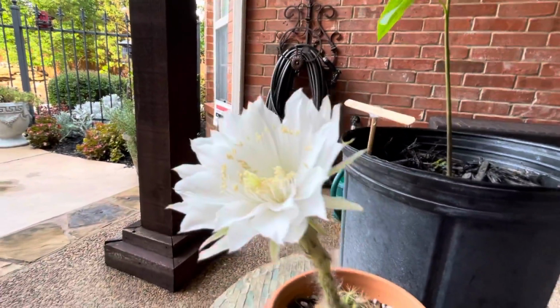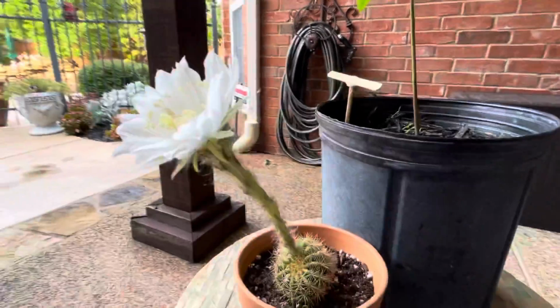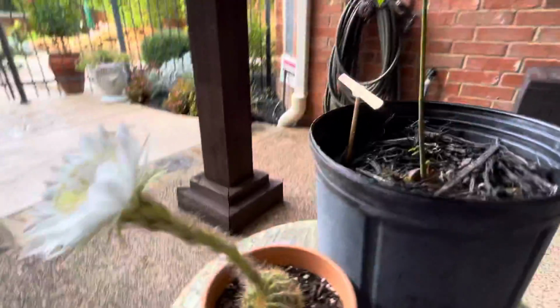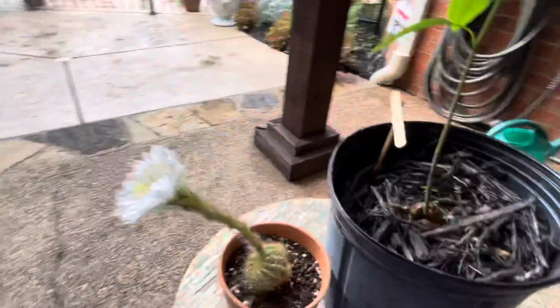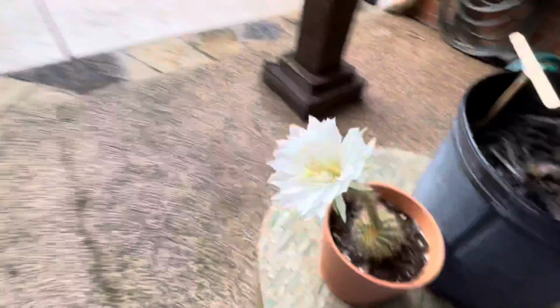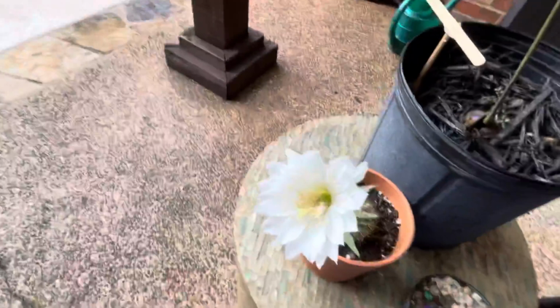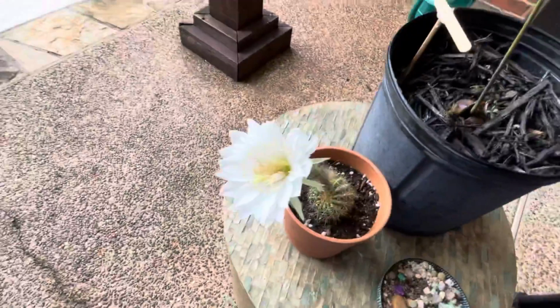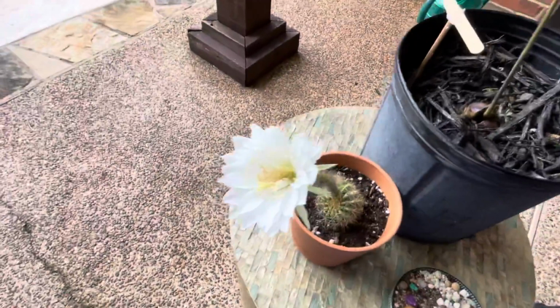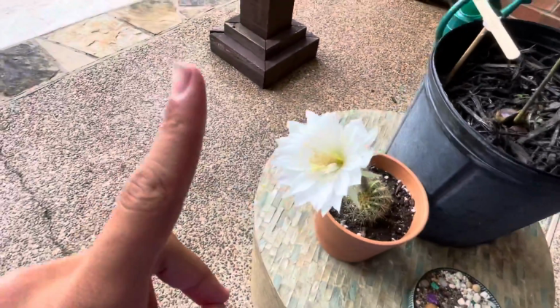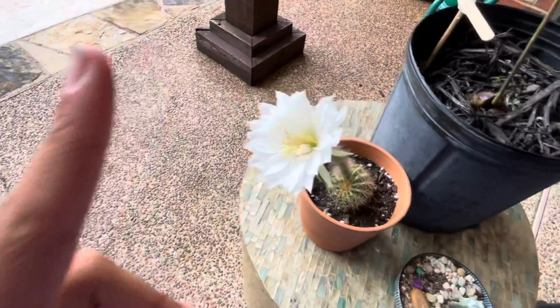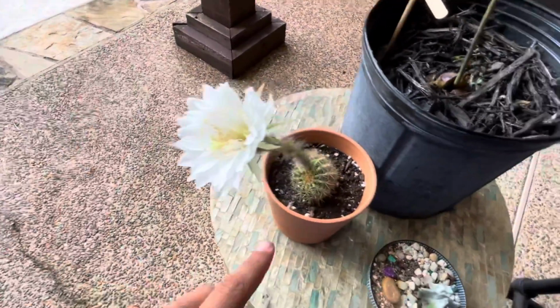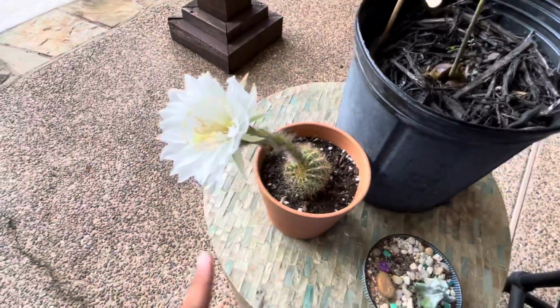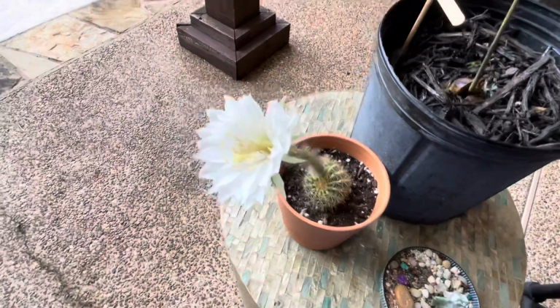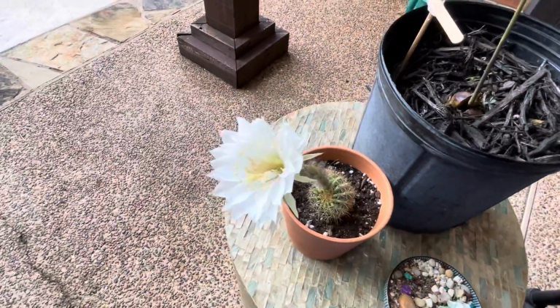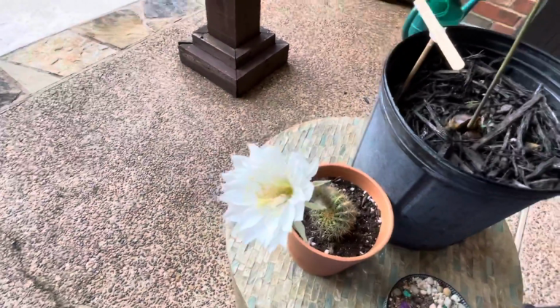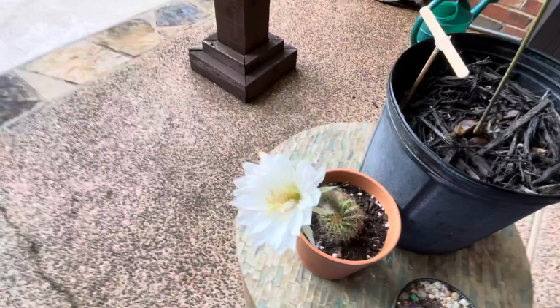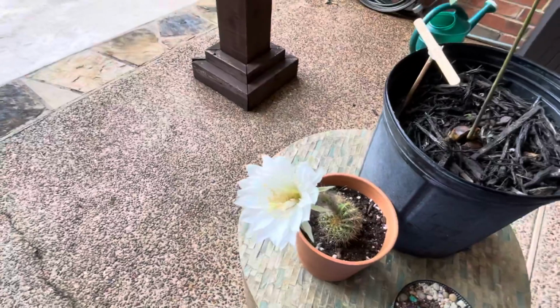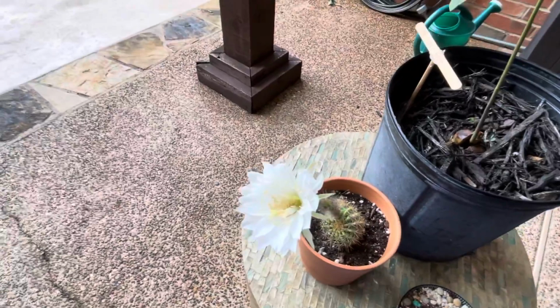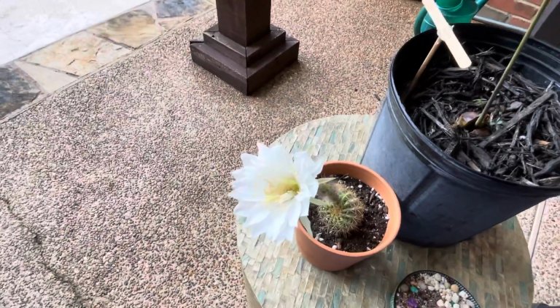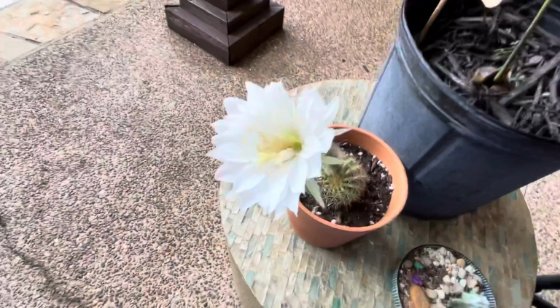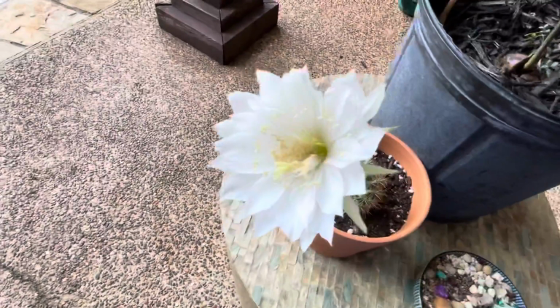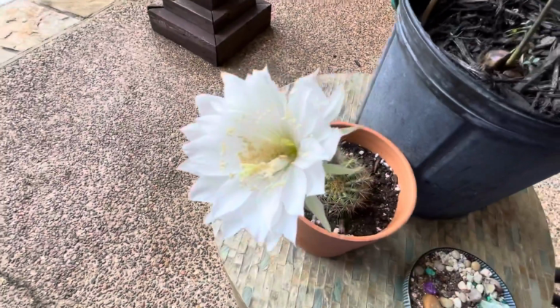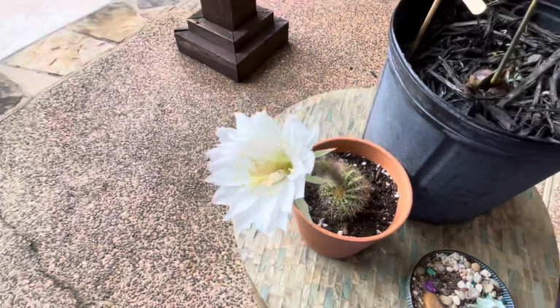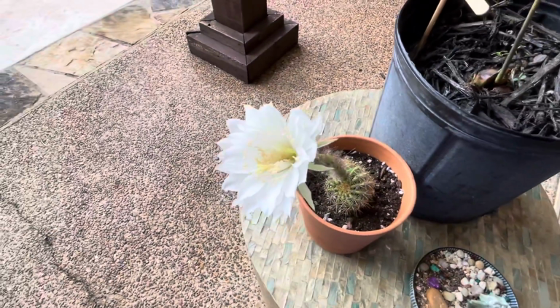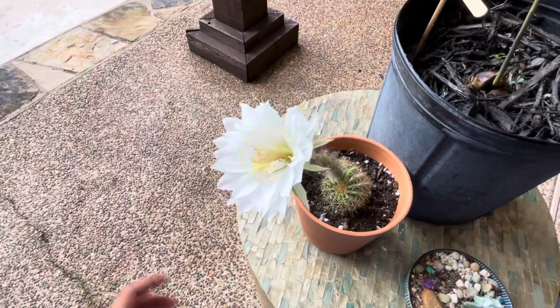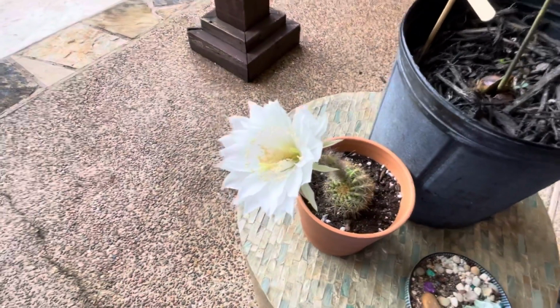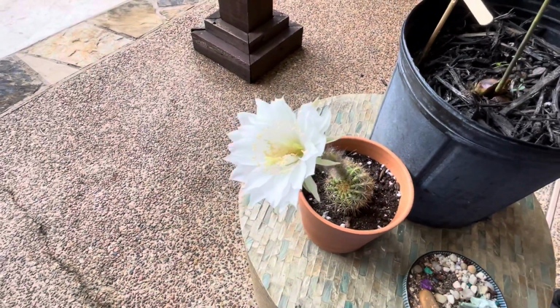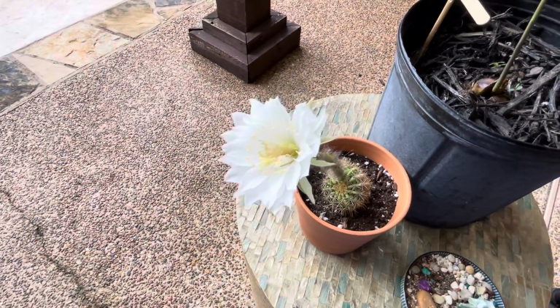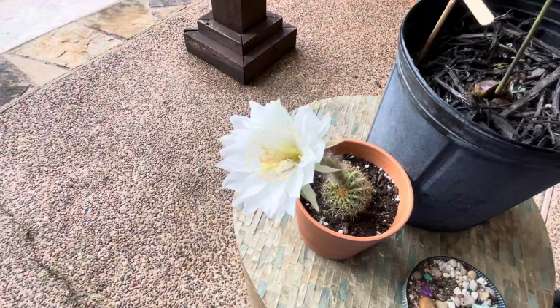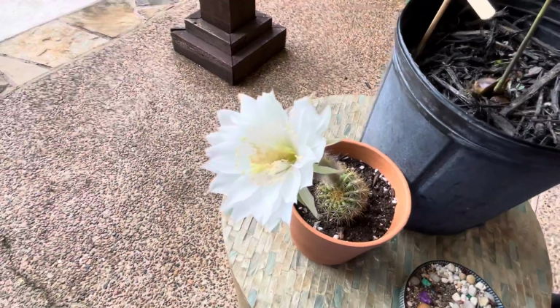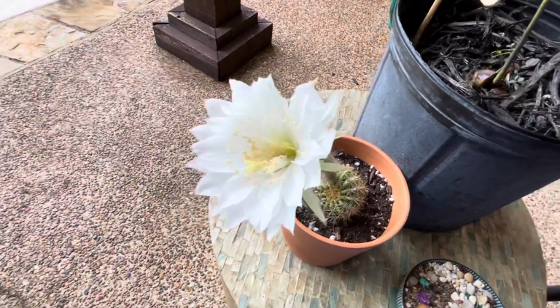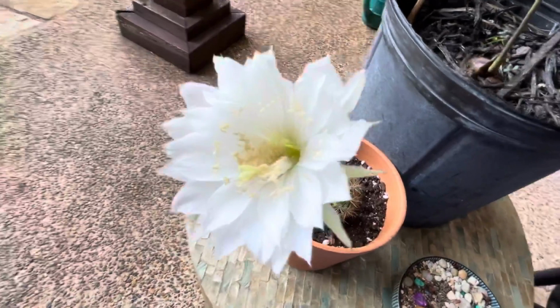You know why it's super cool? Because this flower only blooms once a year, this cactus, and the bloom only lasts a few hours. So this will be closed up and gone by this afternoon. So it's just really pretty.